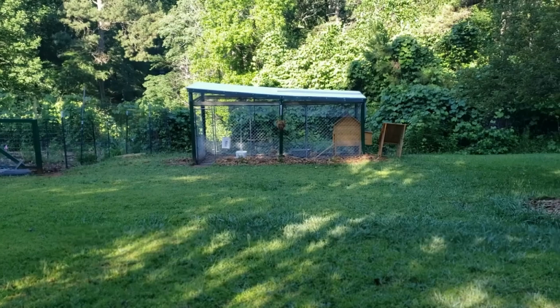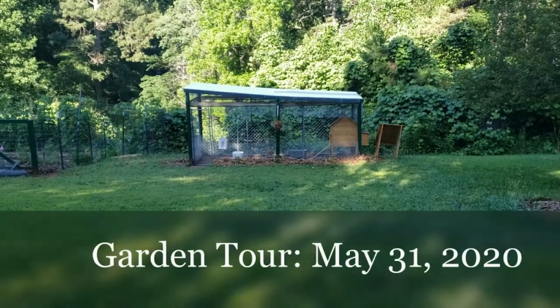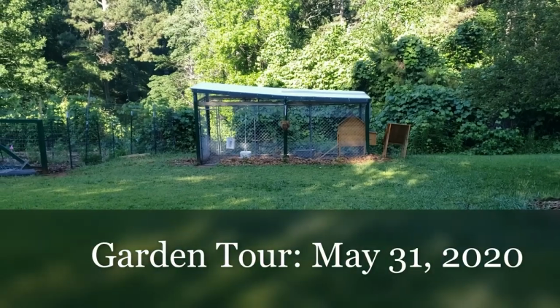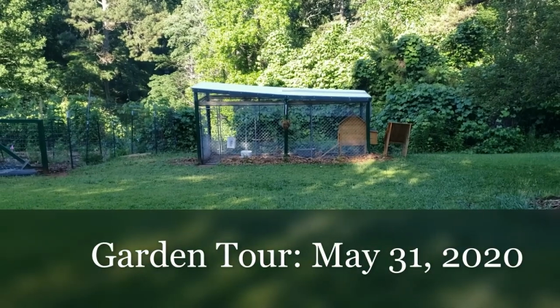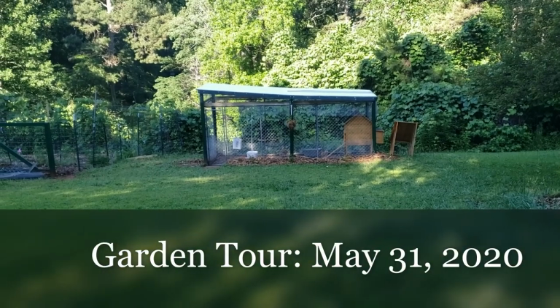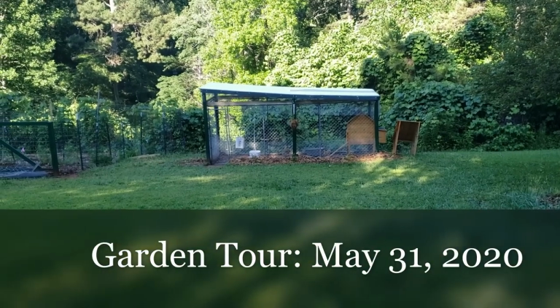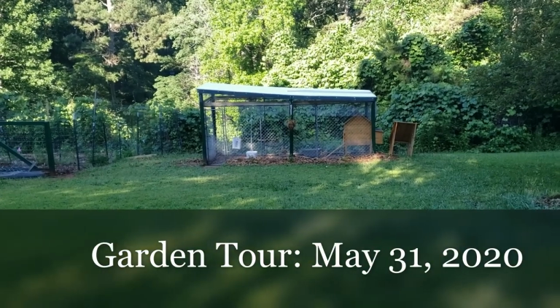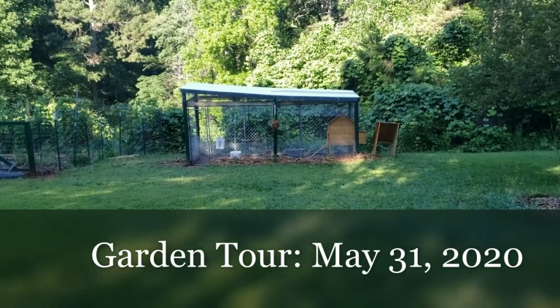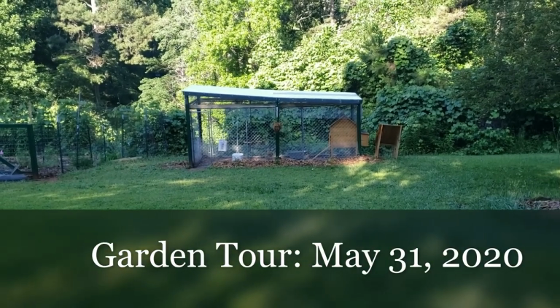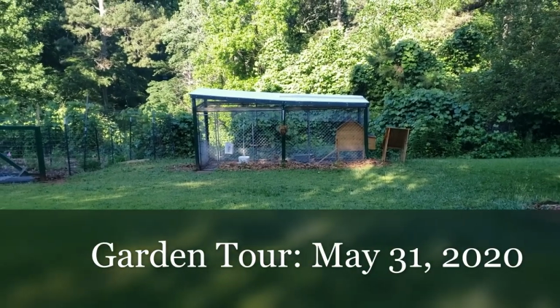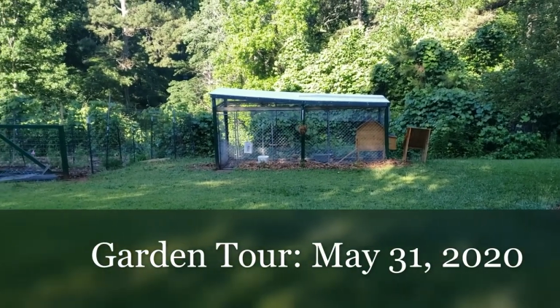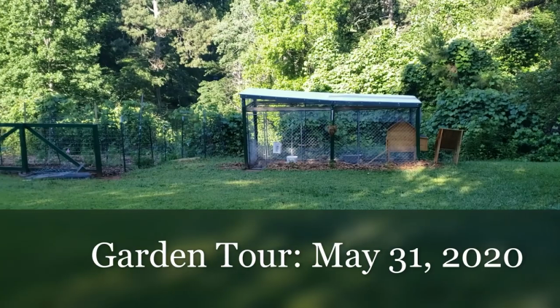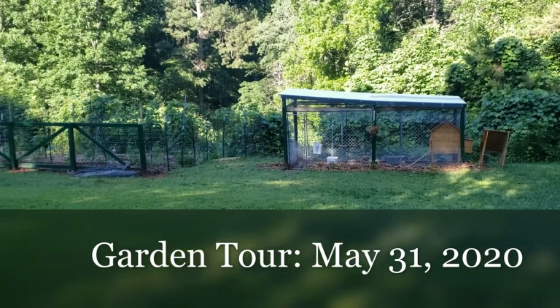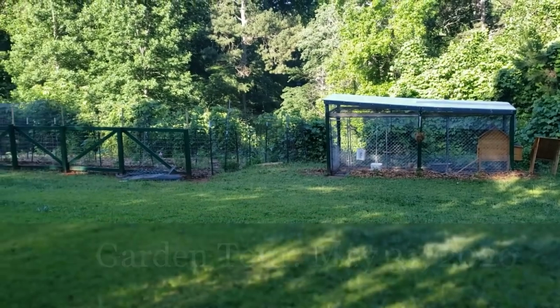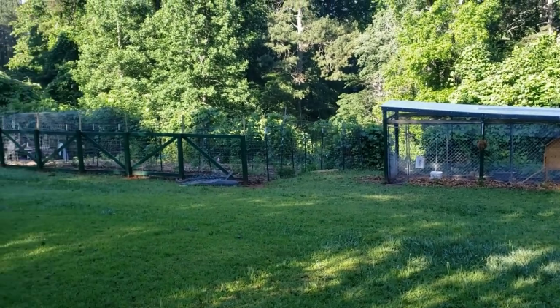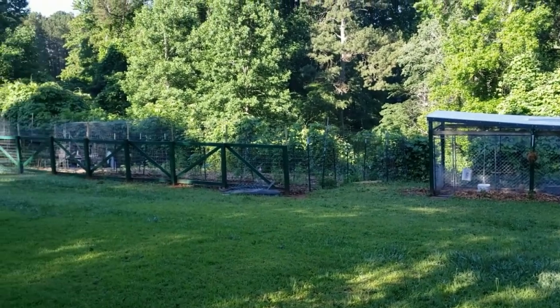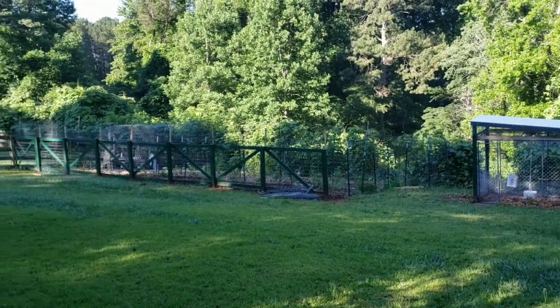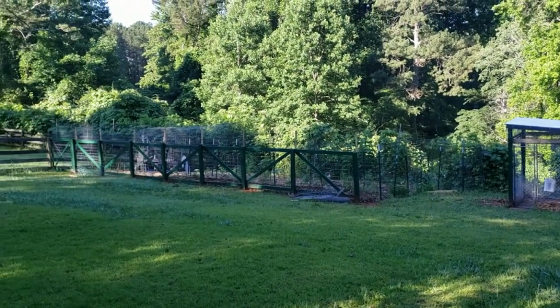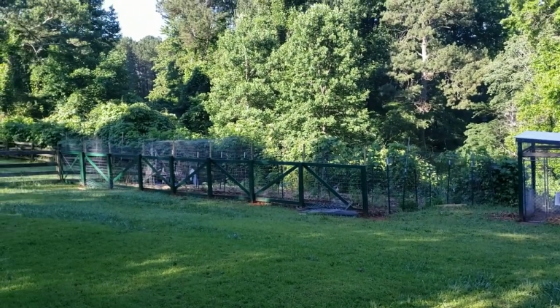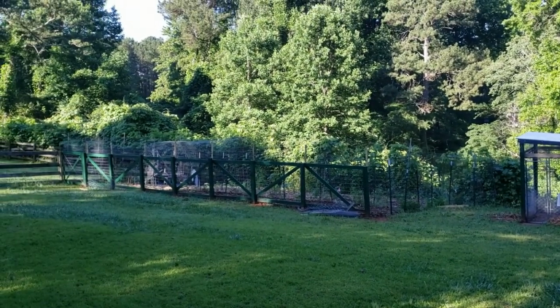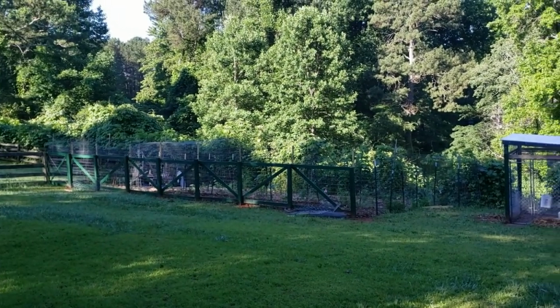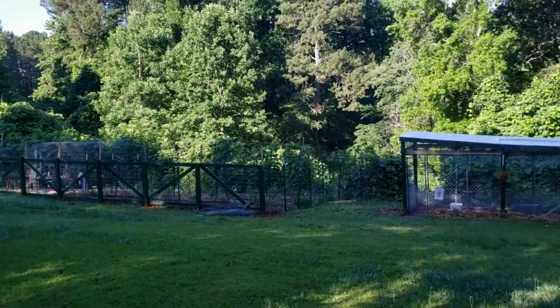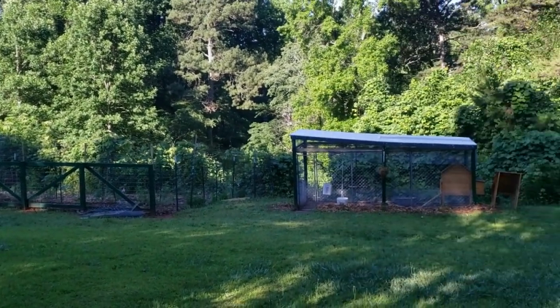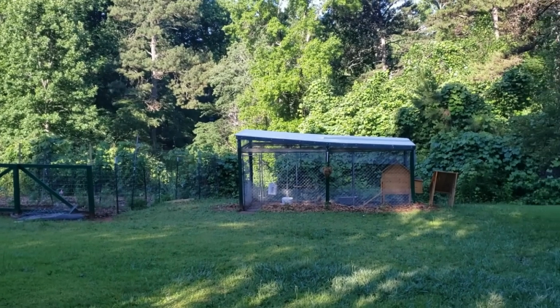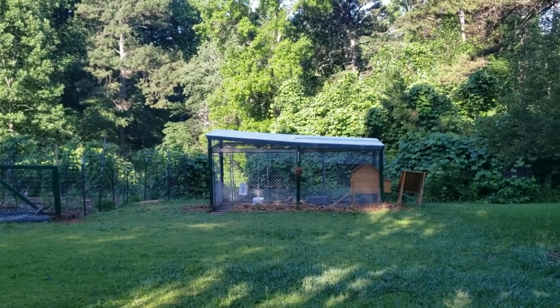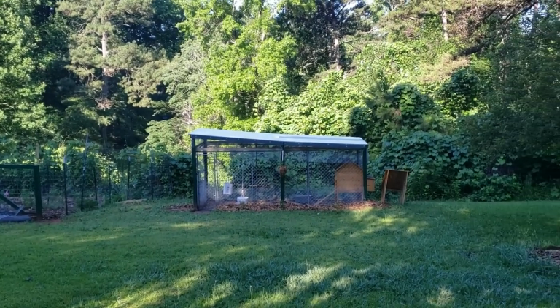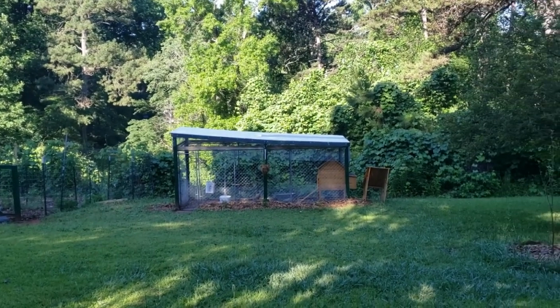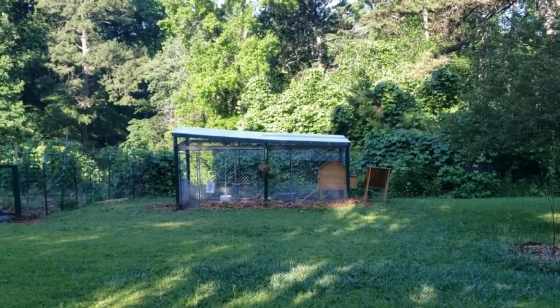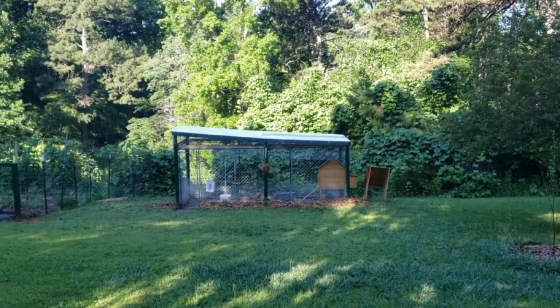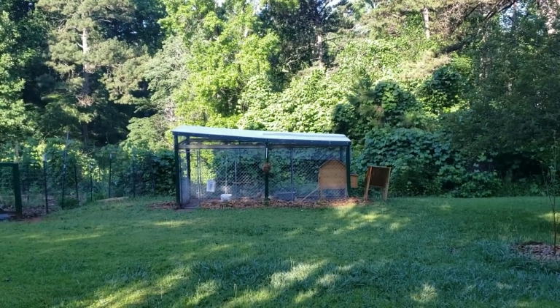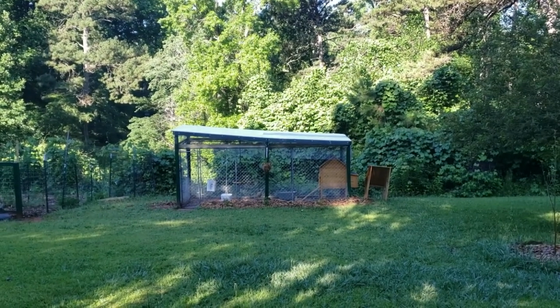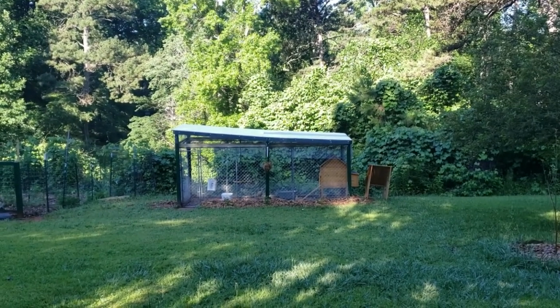This is our Chicken Coop and Run, which is right next to our vegetable garden. It's early in the morning here. We're going to walk out and give the girls some of our oranges that we didn't eat. Let's go!